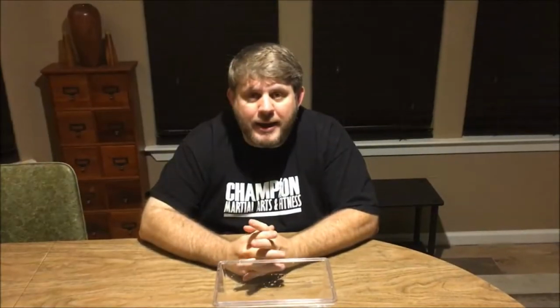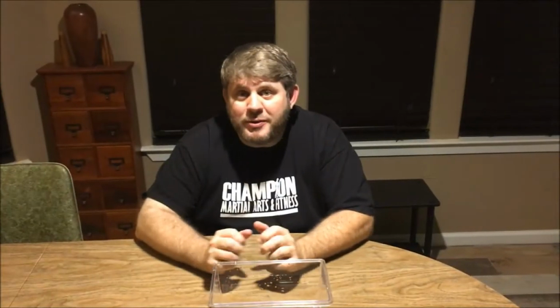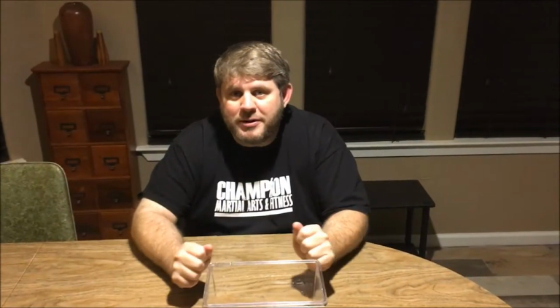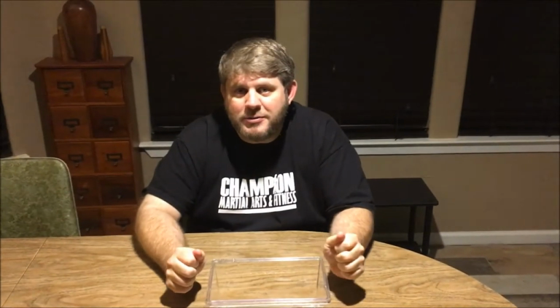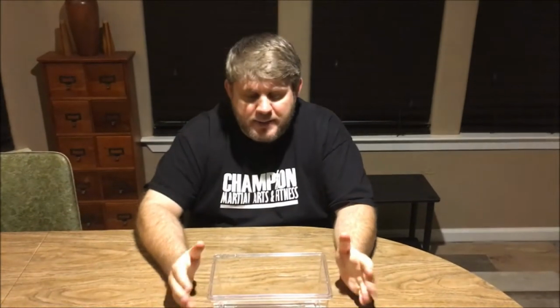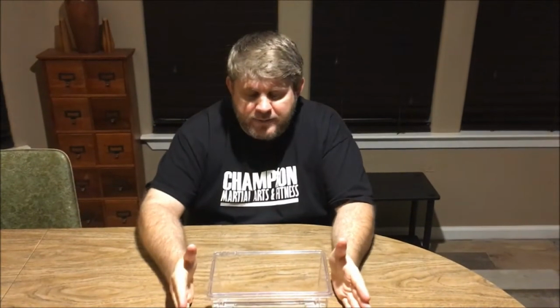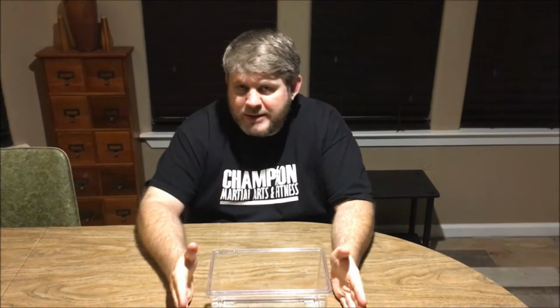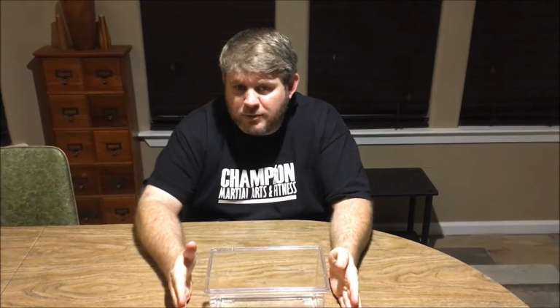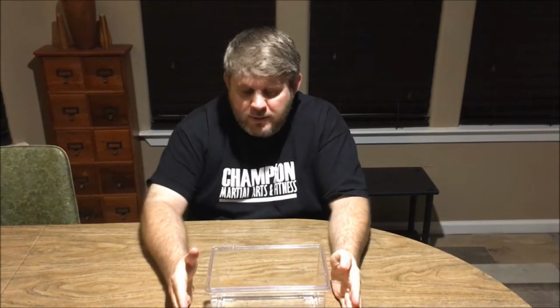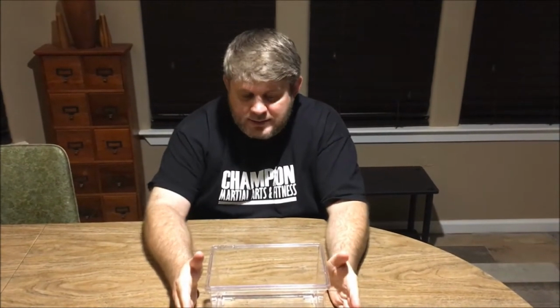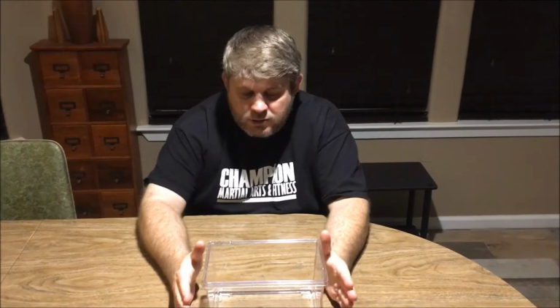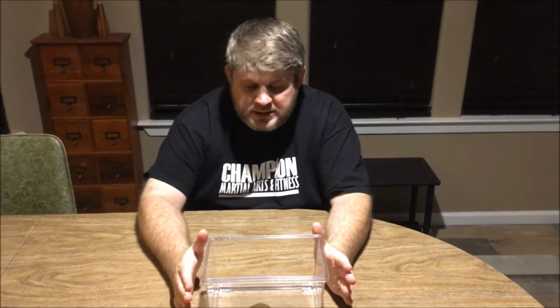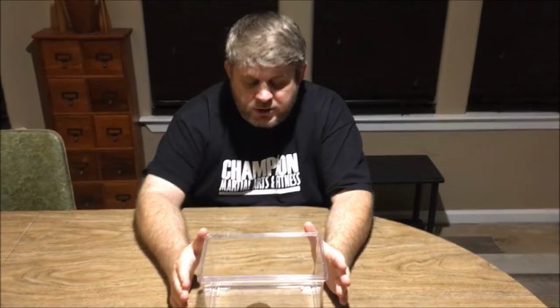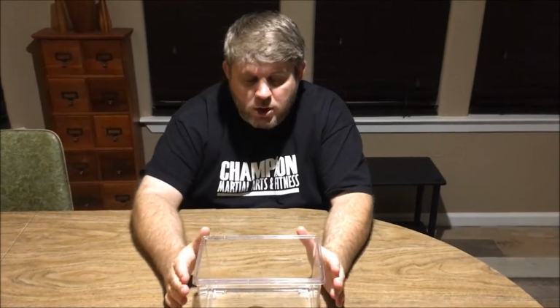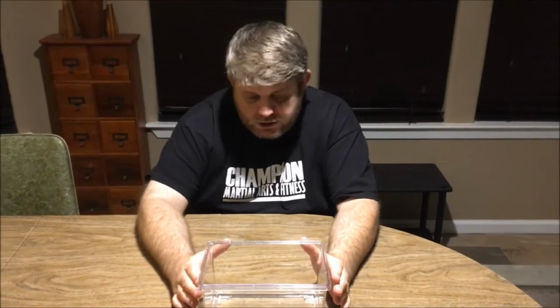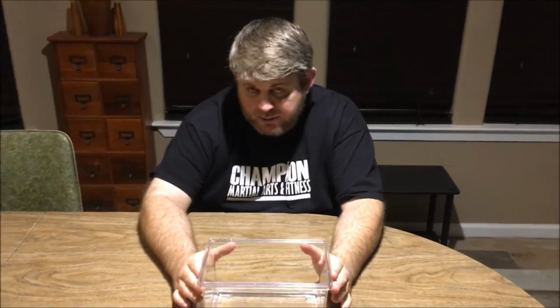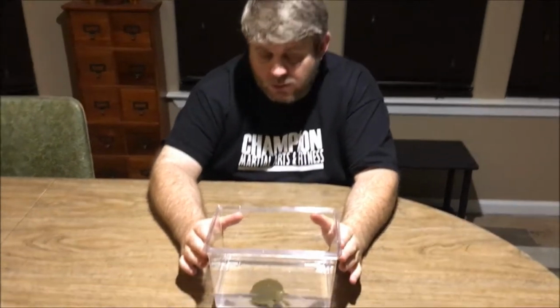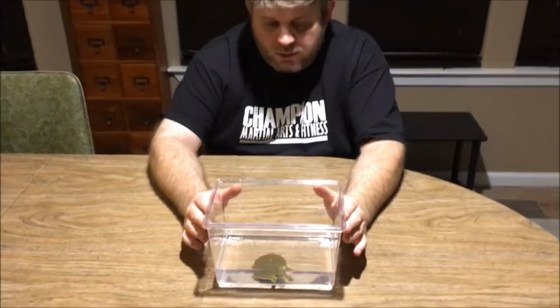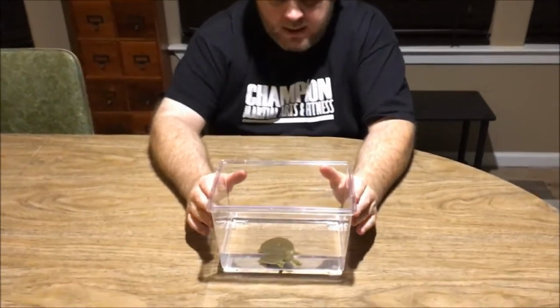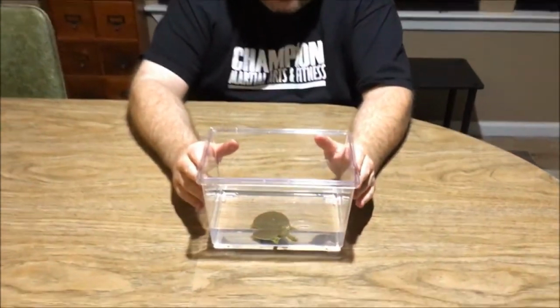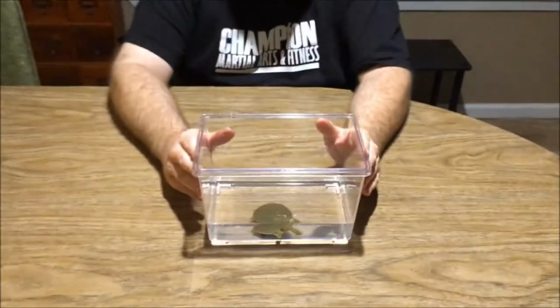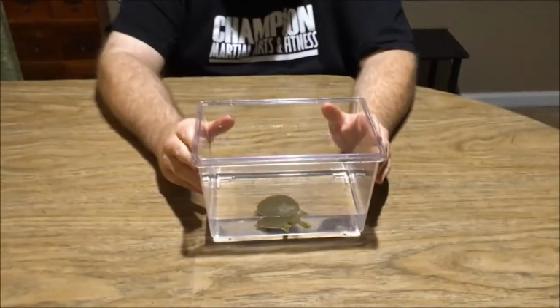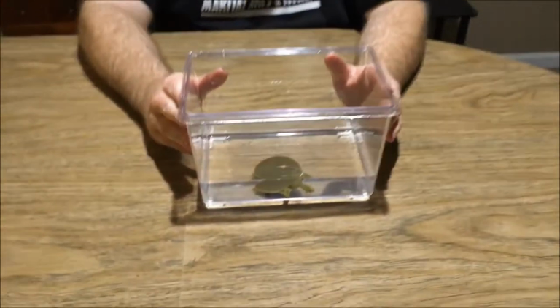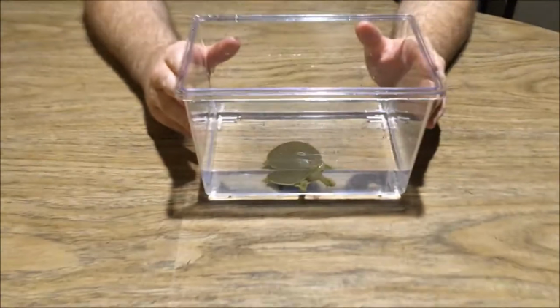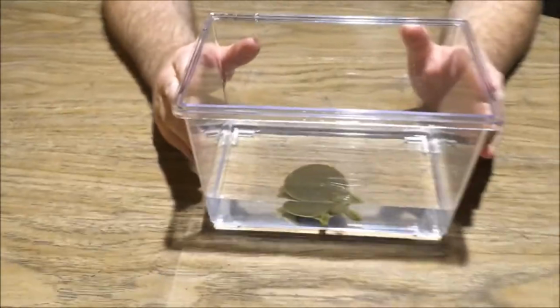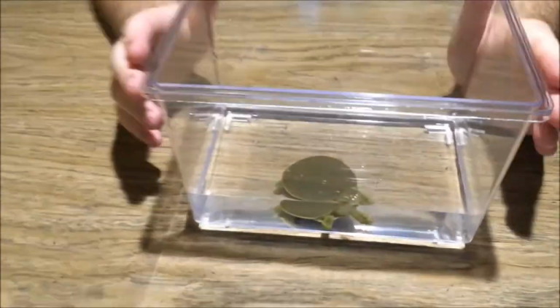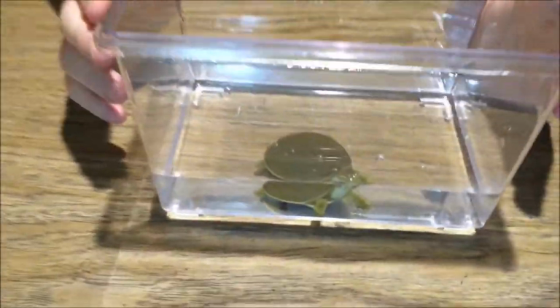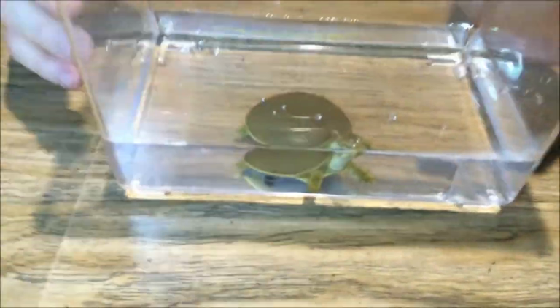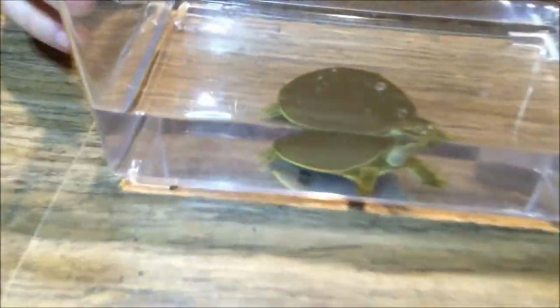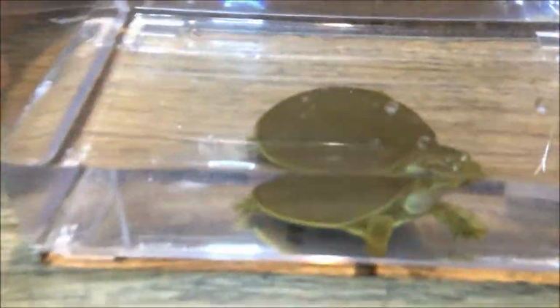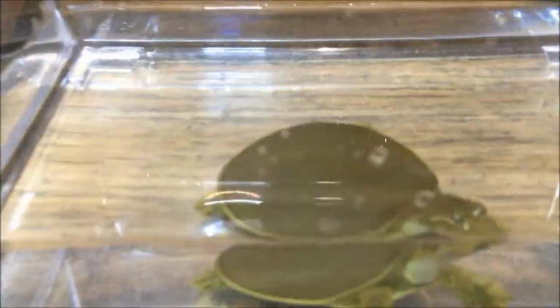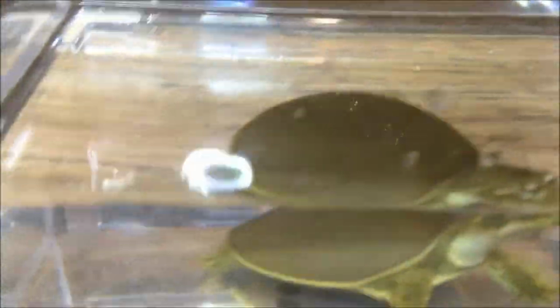Hey guys, we're here with another video today. If you look, it's a turtle video, and this is an extremely special, extremely cool turtle. This is called a soft-shell turtle, and this turtle is specifically a spiny soft-shell turtle.